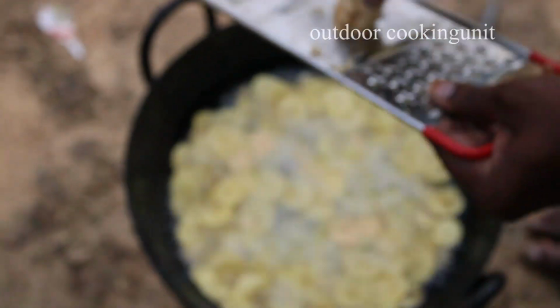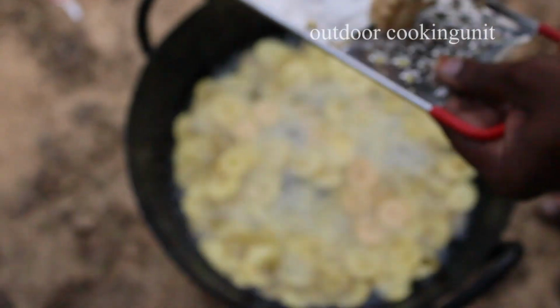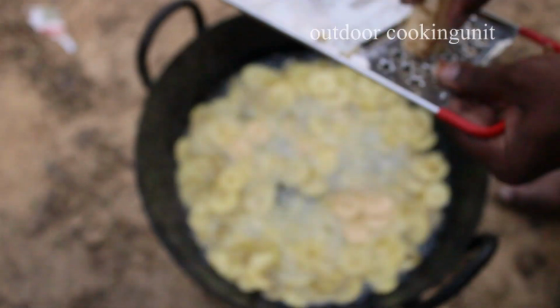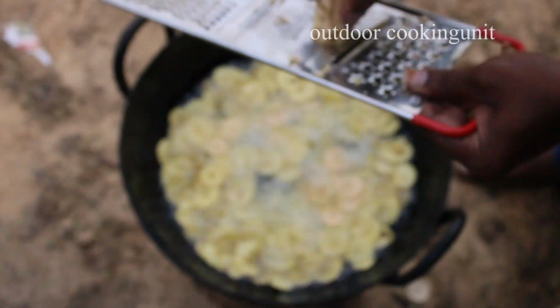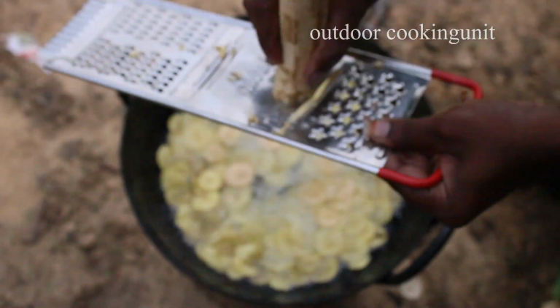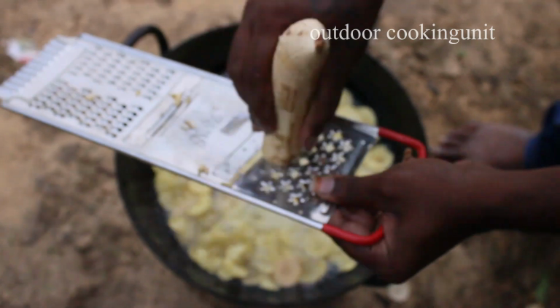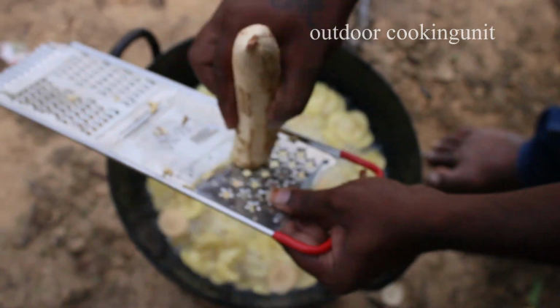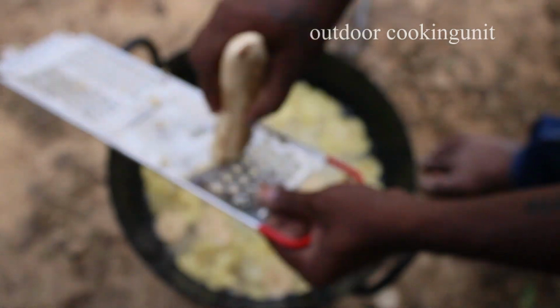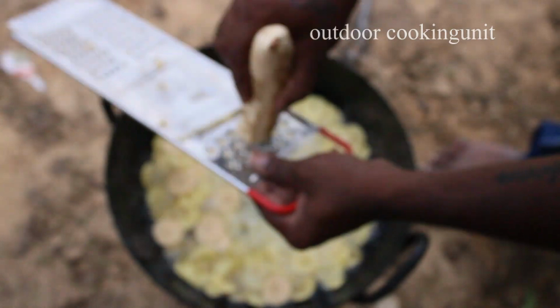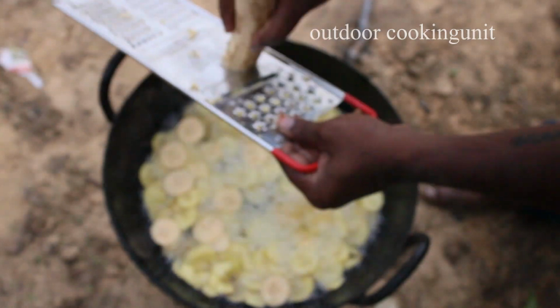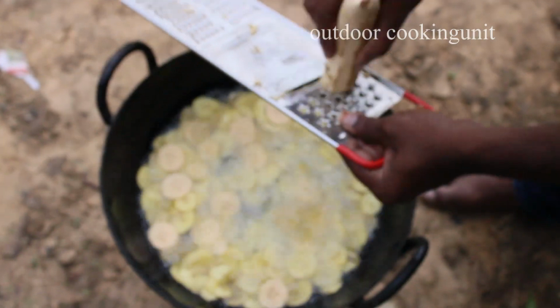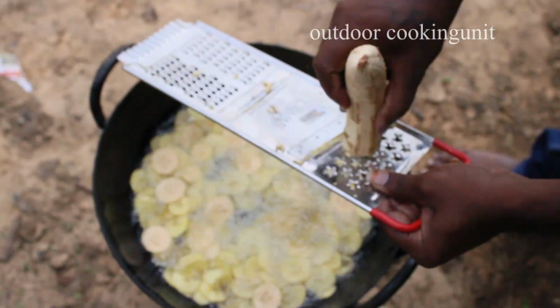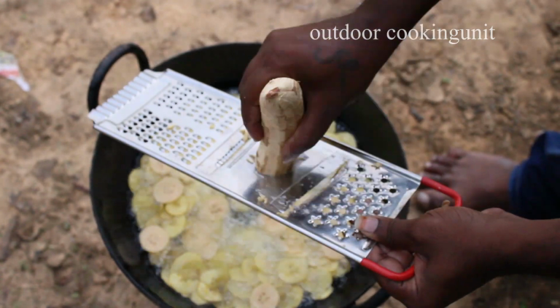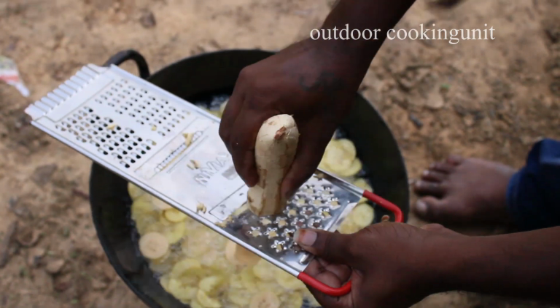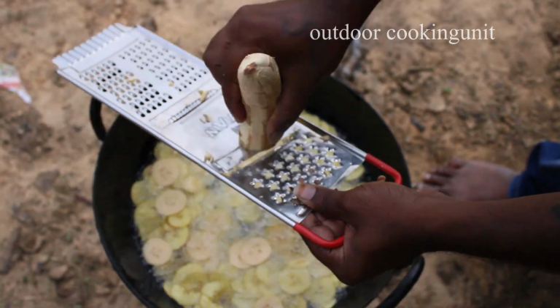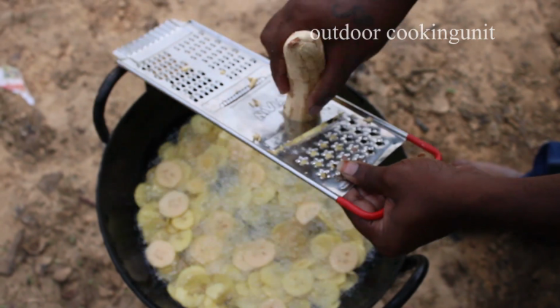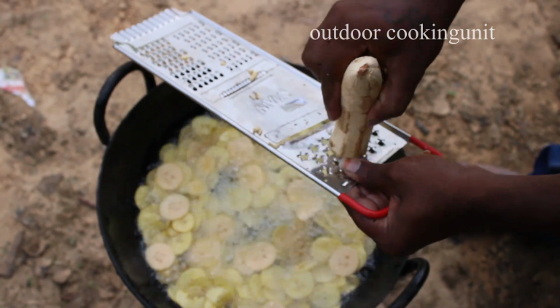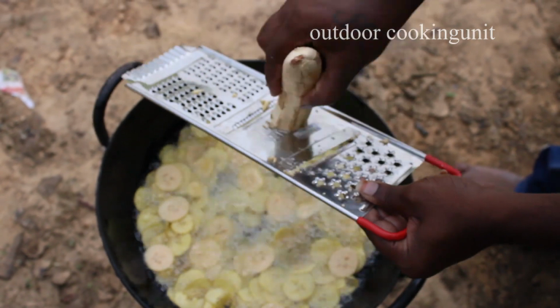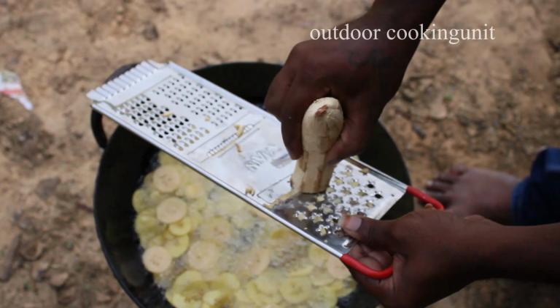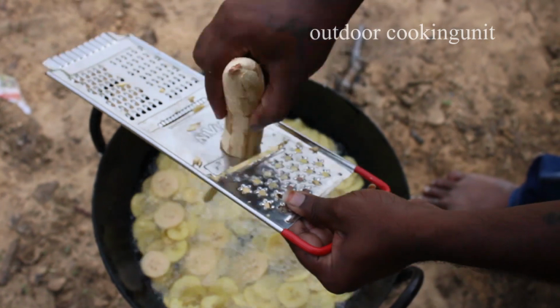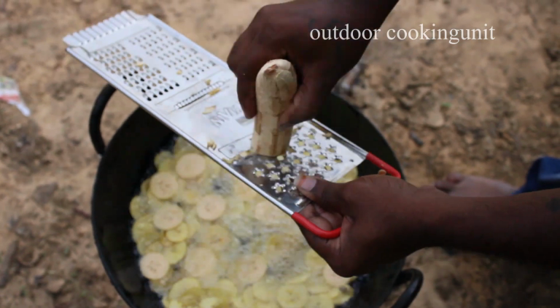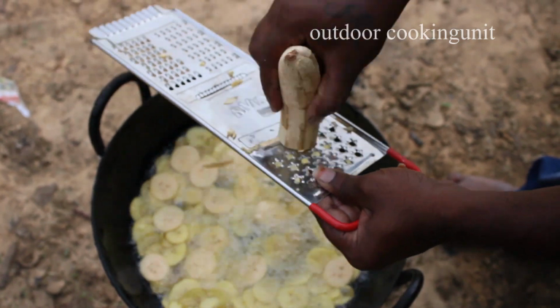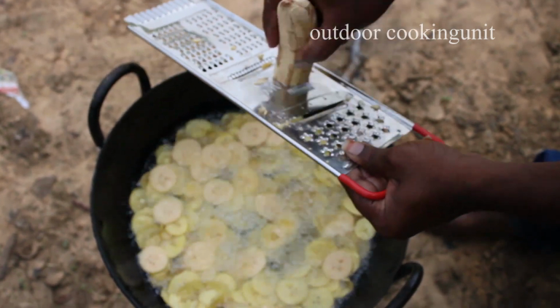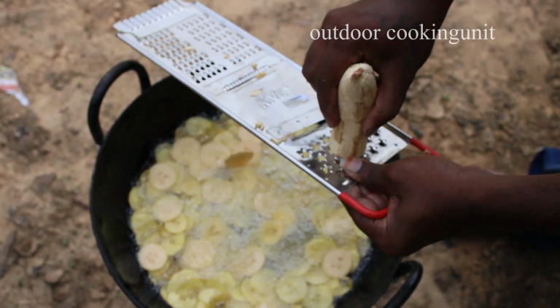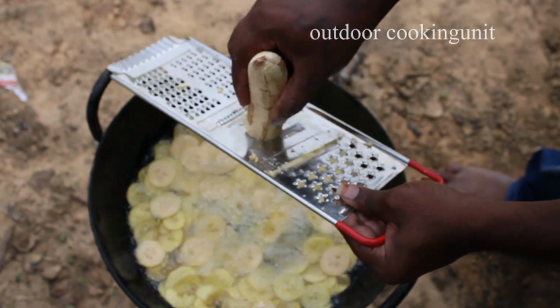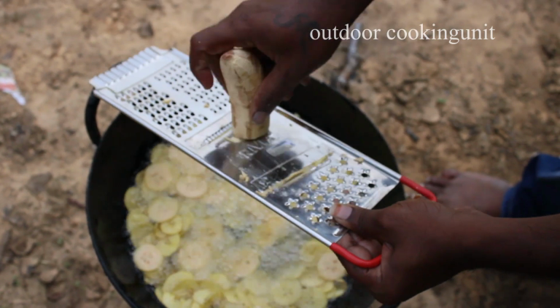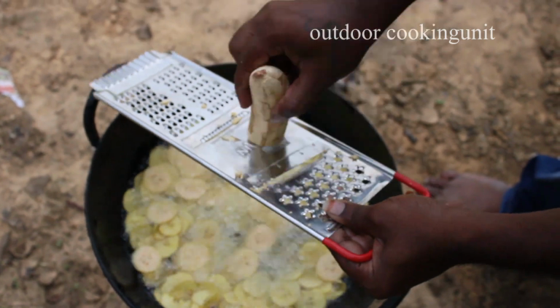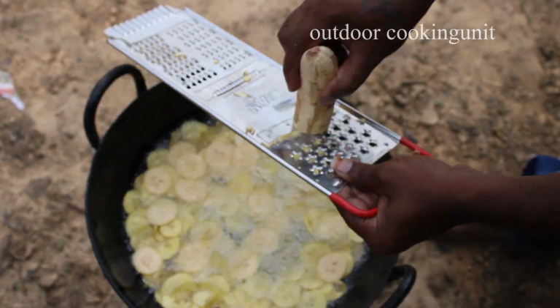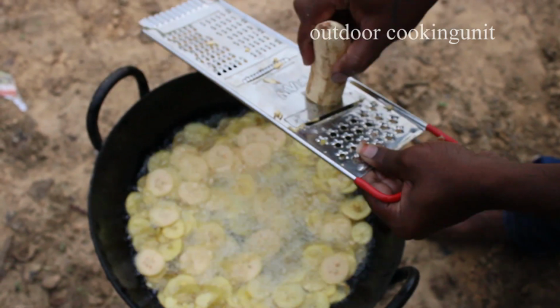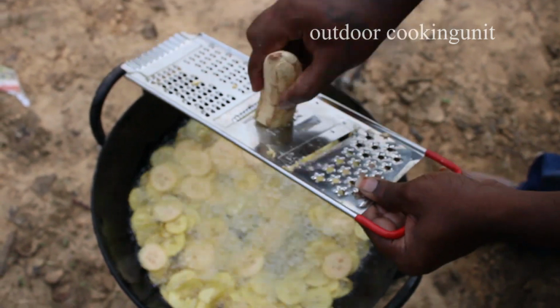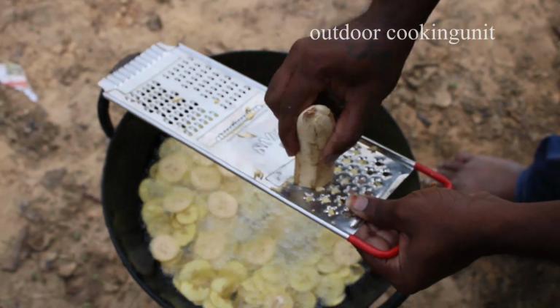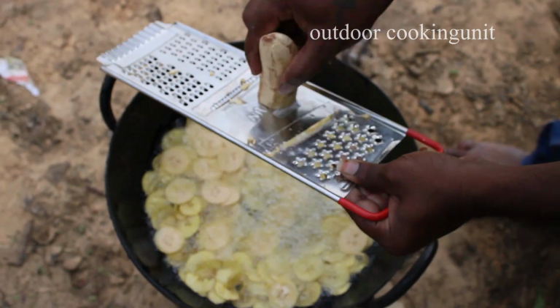I'm going to cook. I'm going to take a few minutes. We're going to cook. I'm going to get some fresh rice.